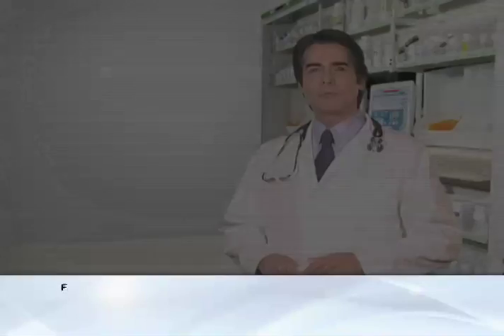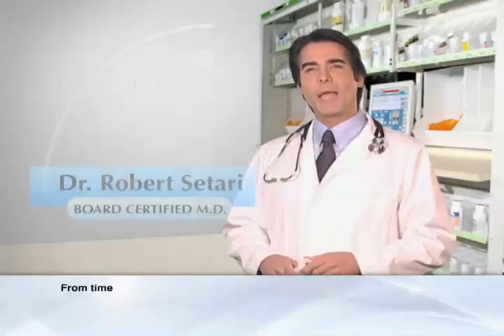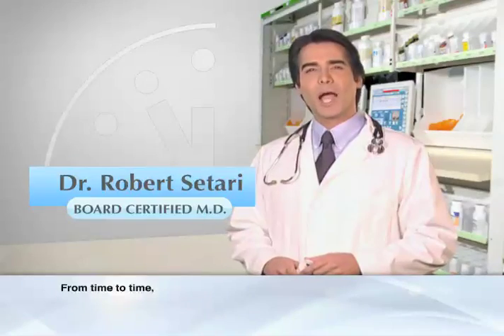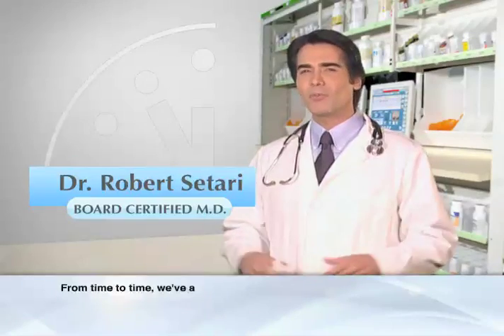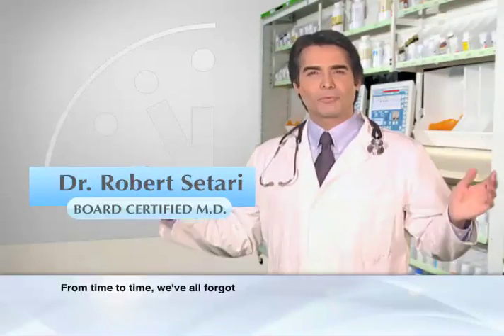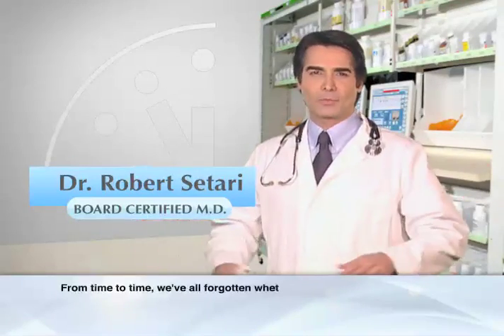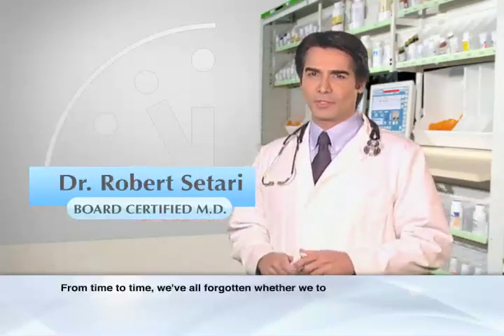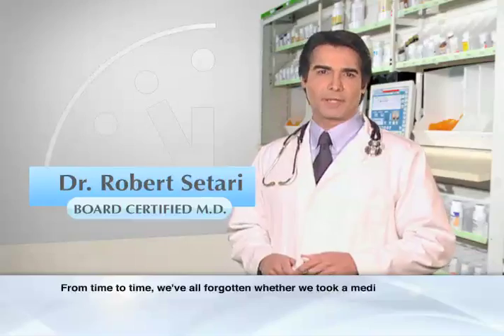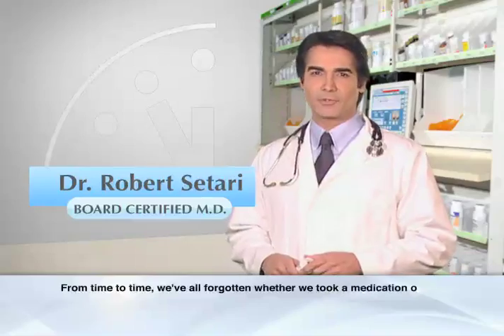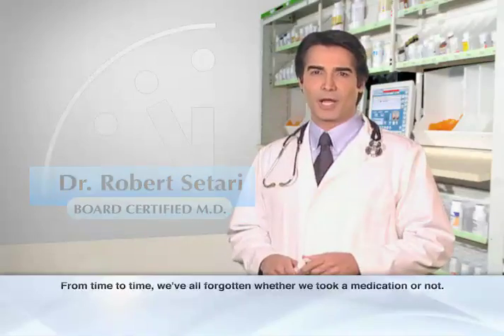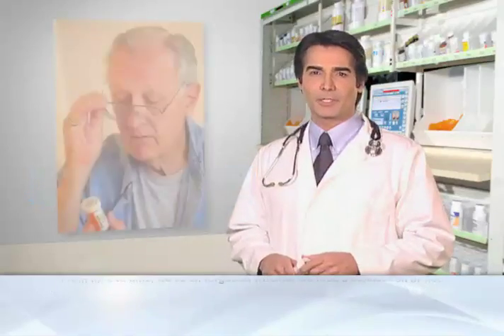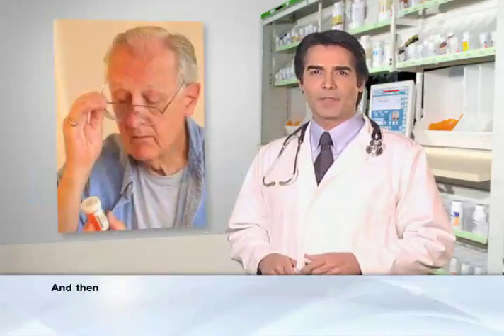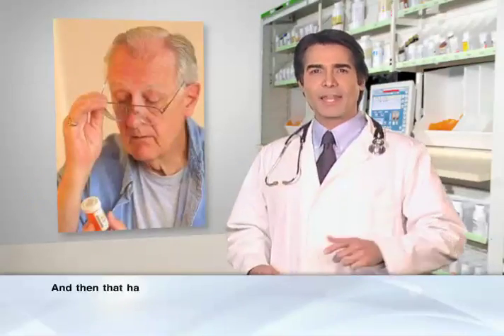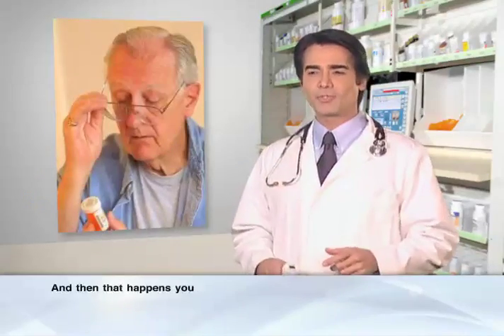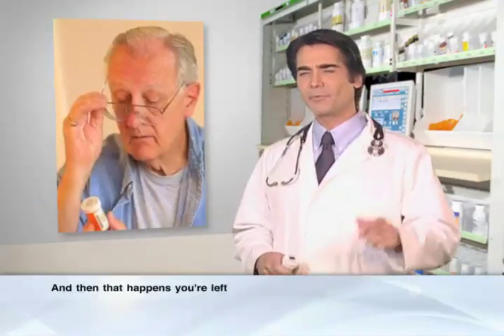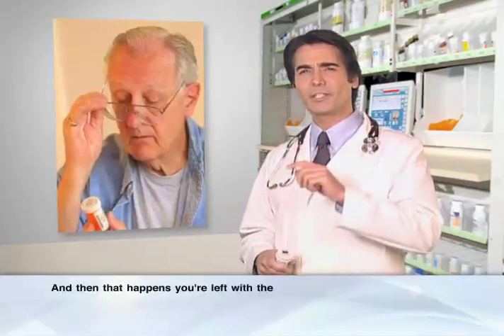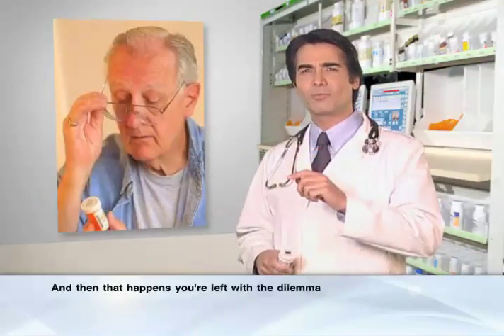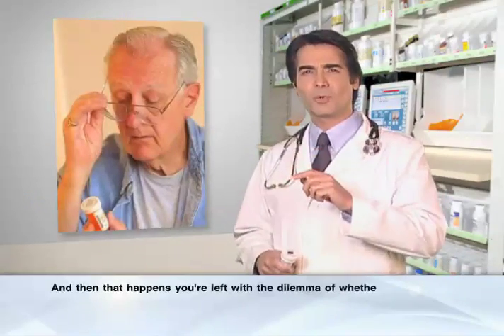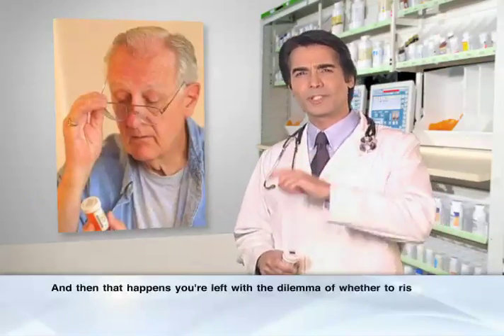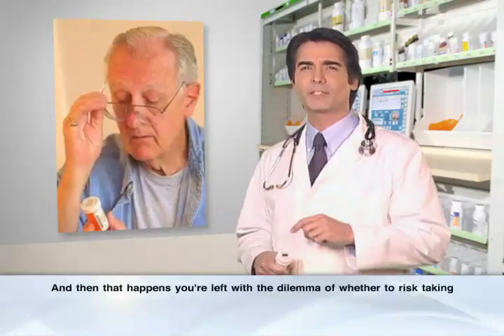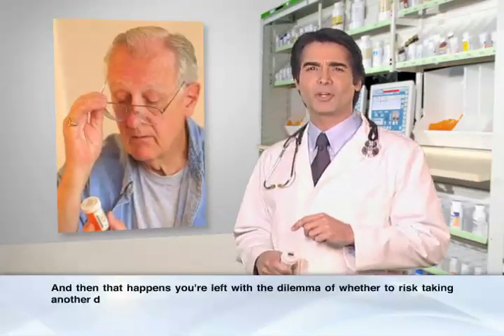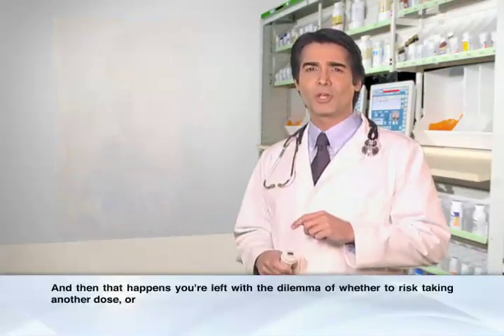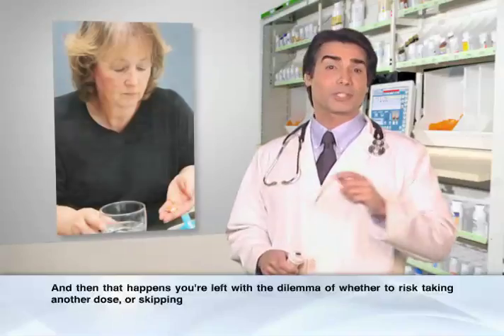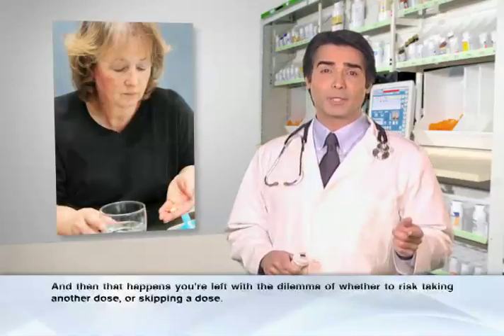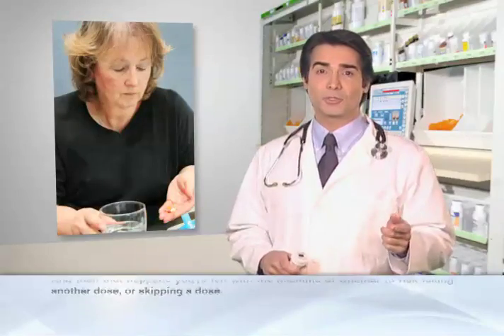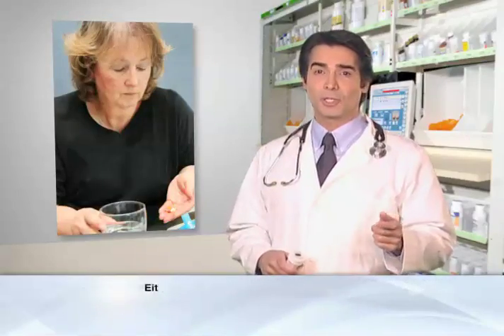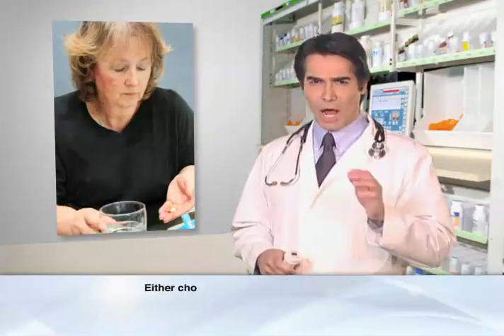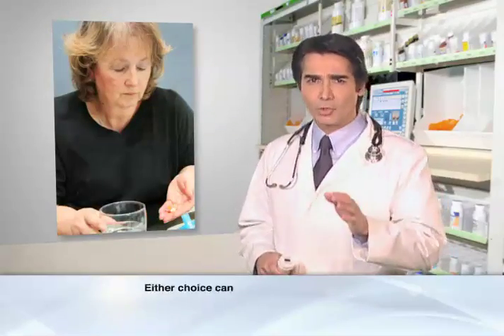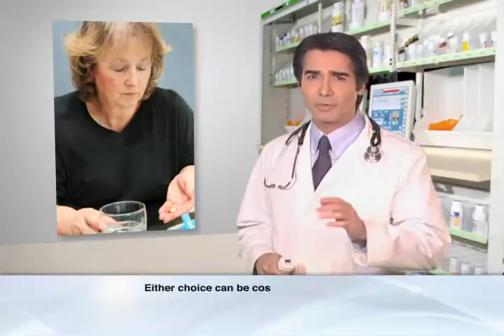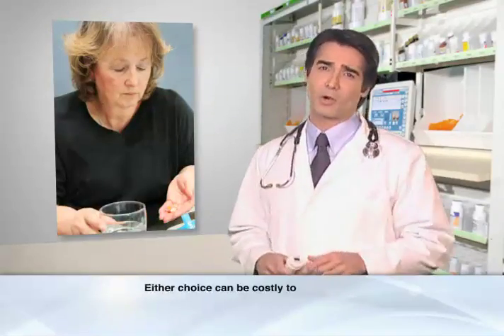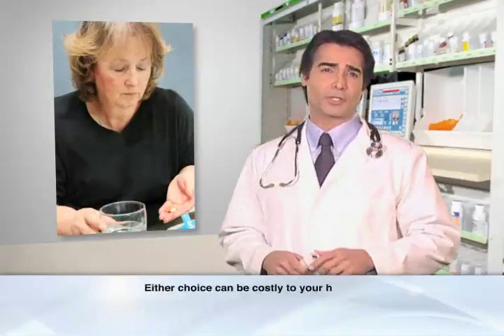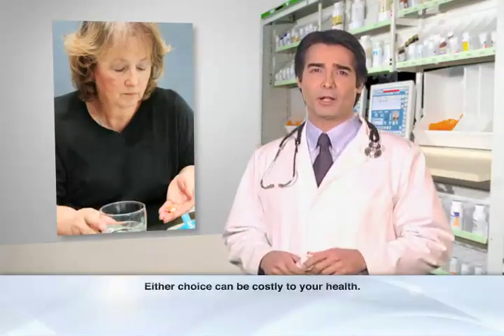From time to time, we've all forgotten whether we took a medication or not. And then when that happens, you're left with a dilemma of whether to risk taking another dose or skipping a dose. Either choice can be very costly to your health.